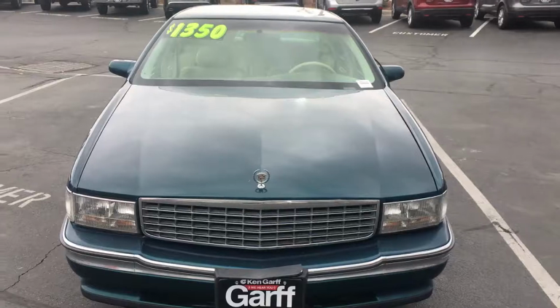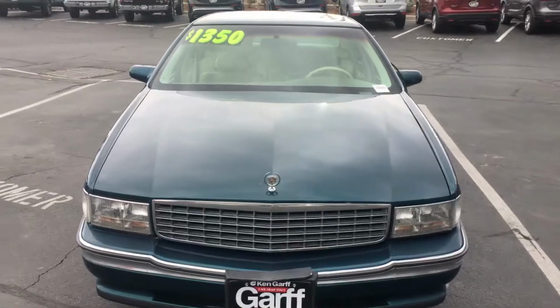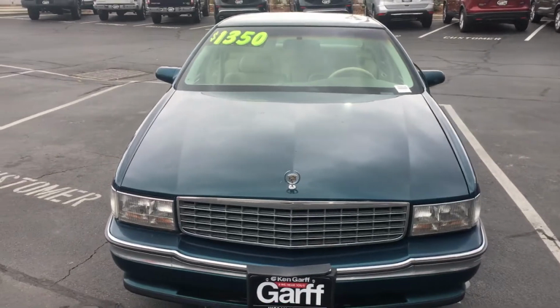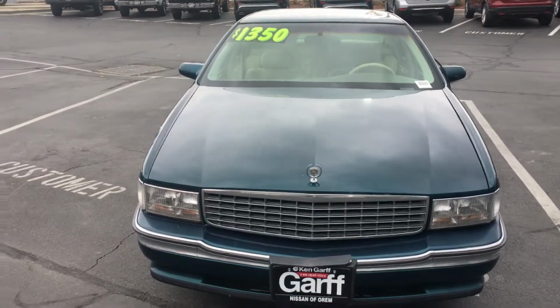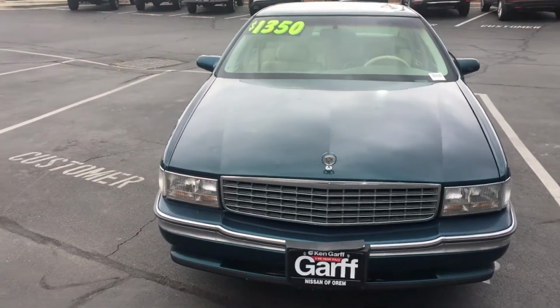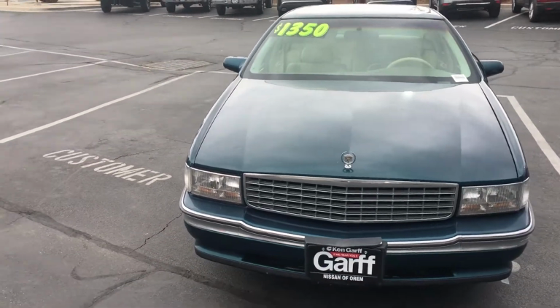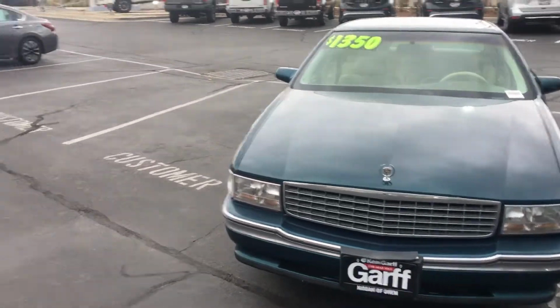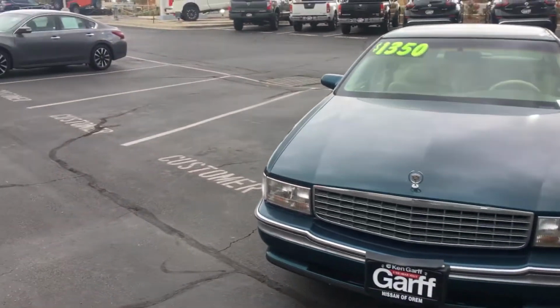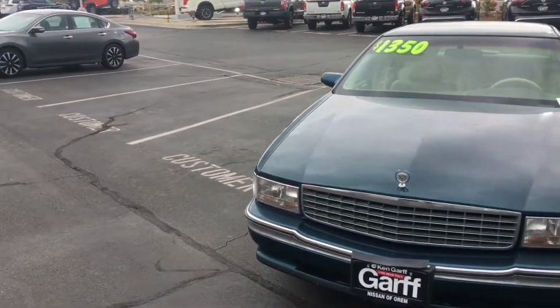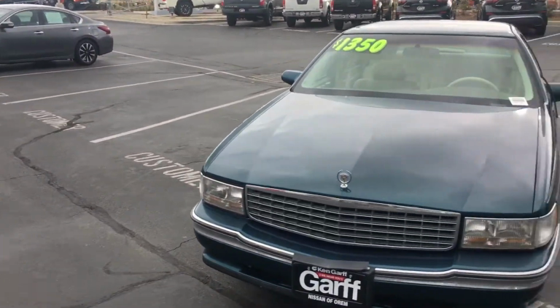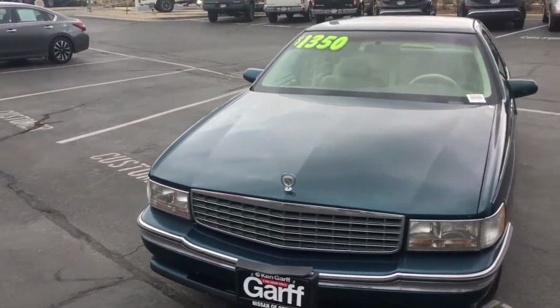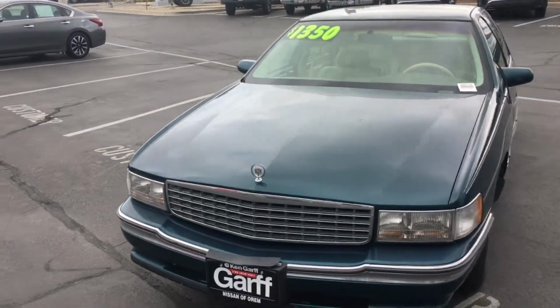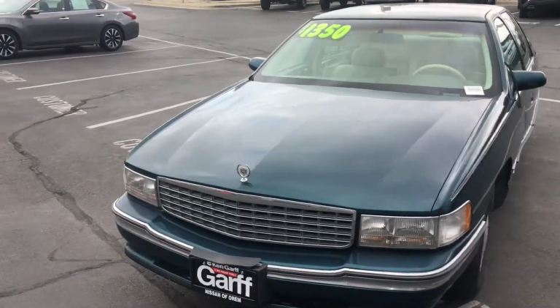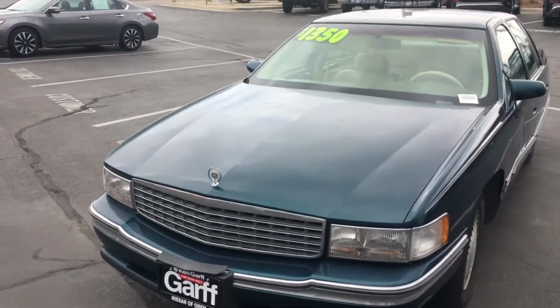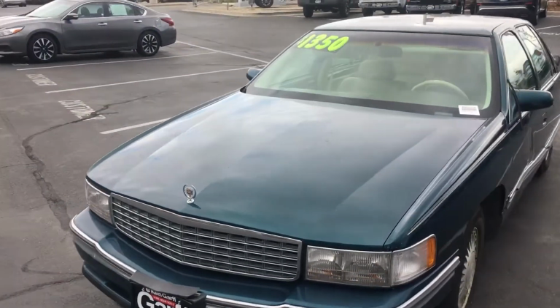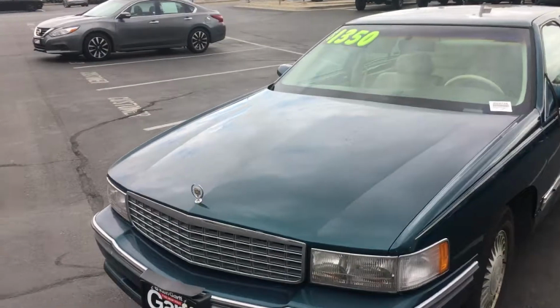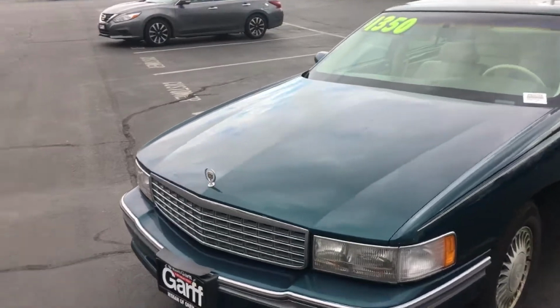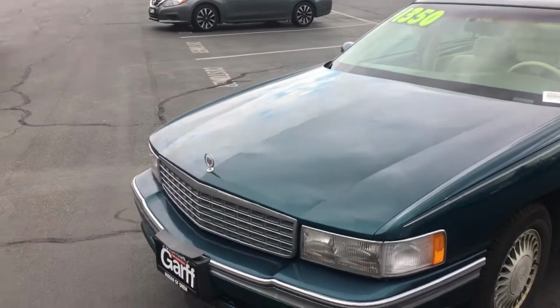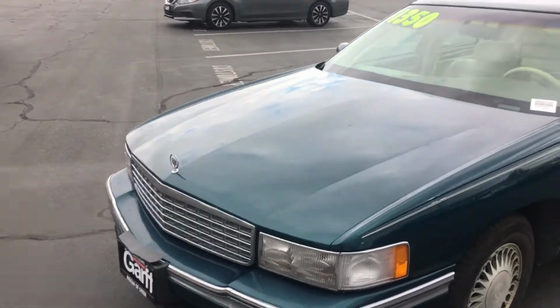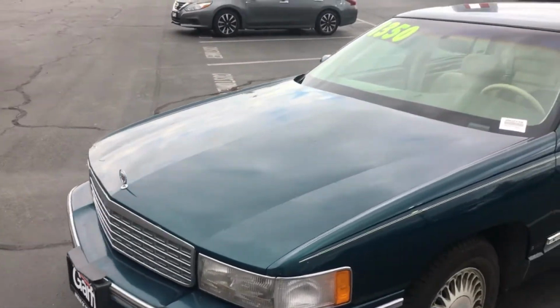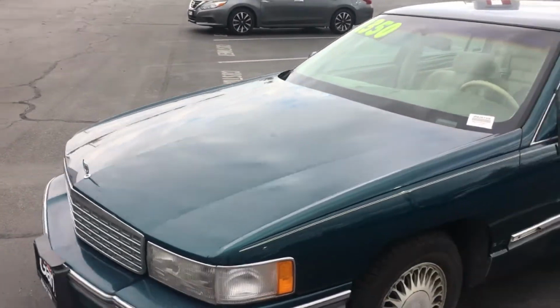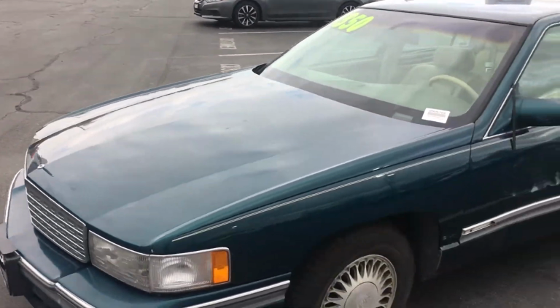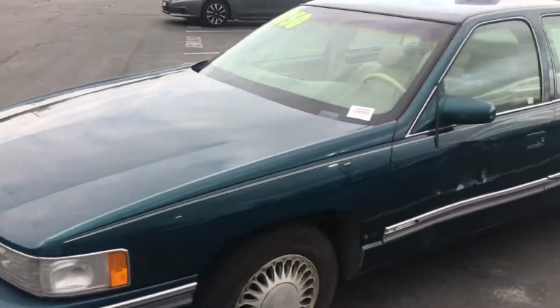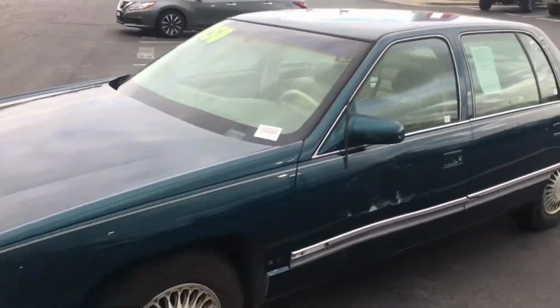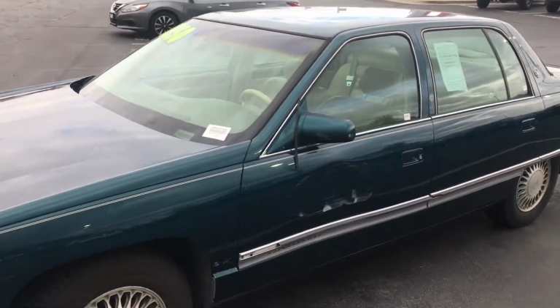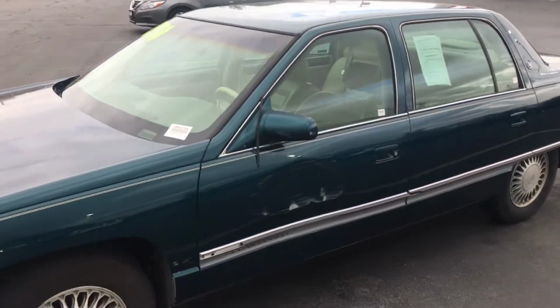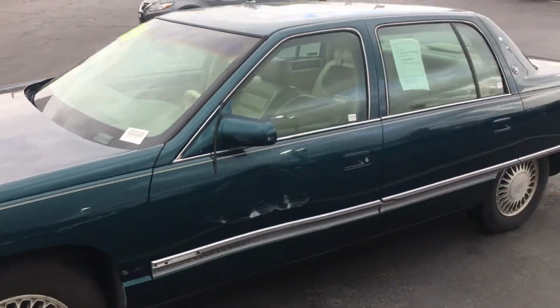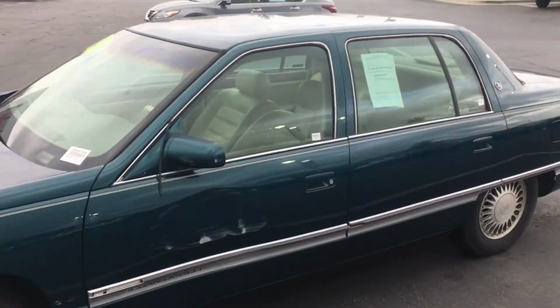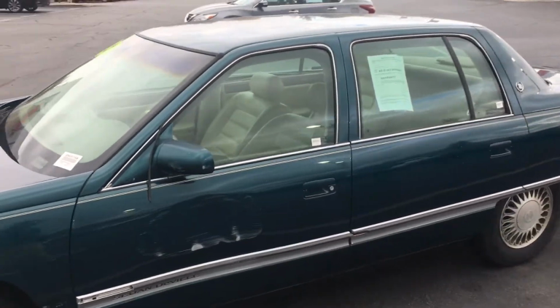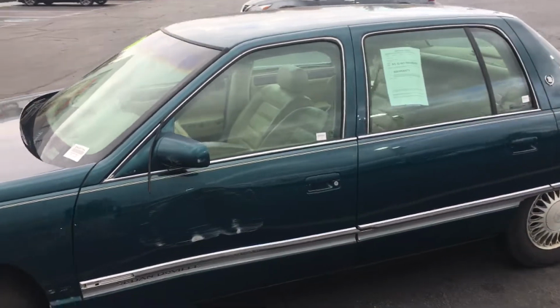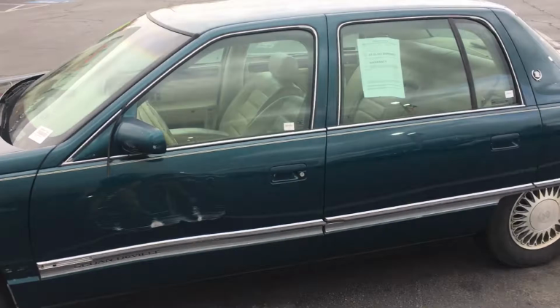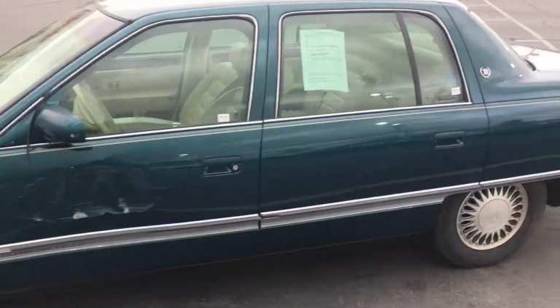Nate, how's it going man? It's Kyron Wilson down here at King Garth Nissan in Orem. You wanted to know about this Cadillac, so I figured why not make you a video and just give you a preview of how it's looking.